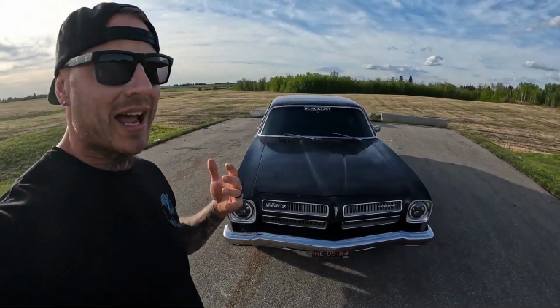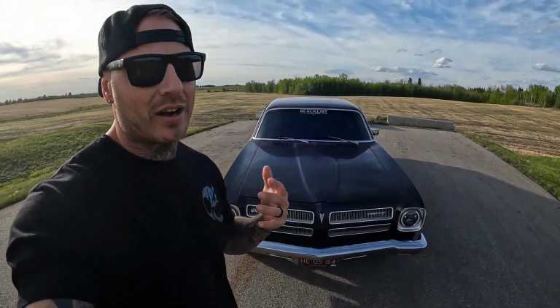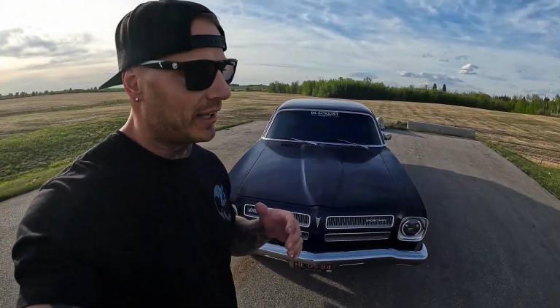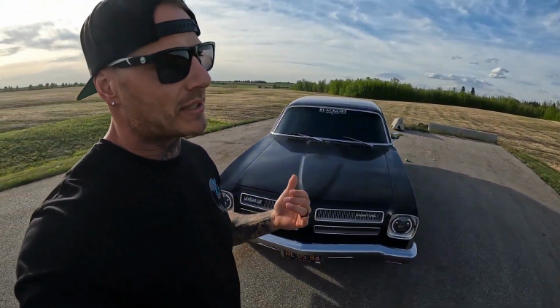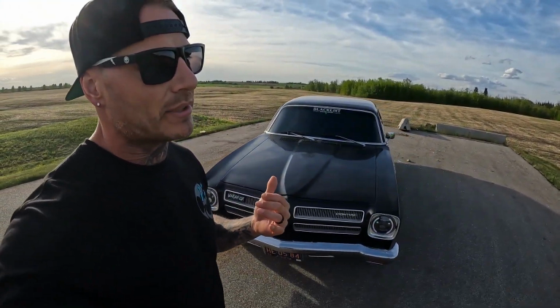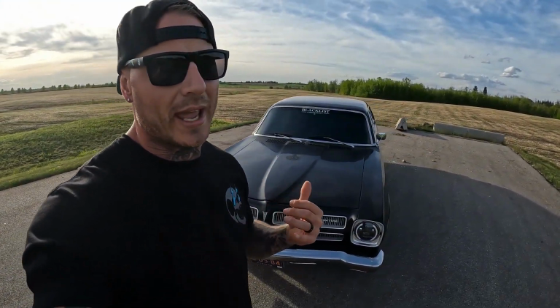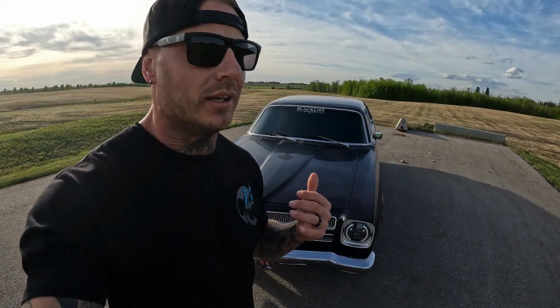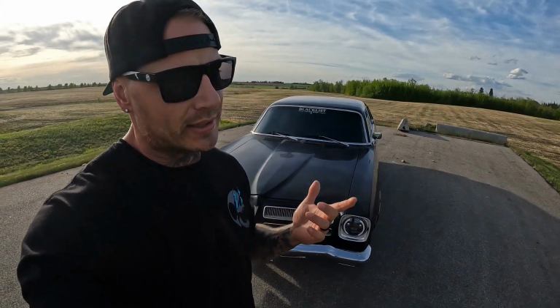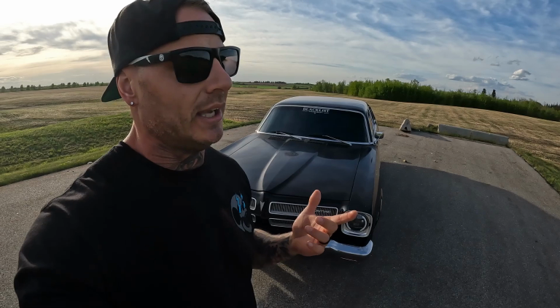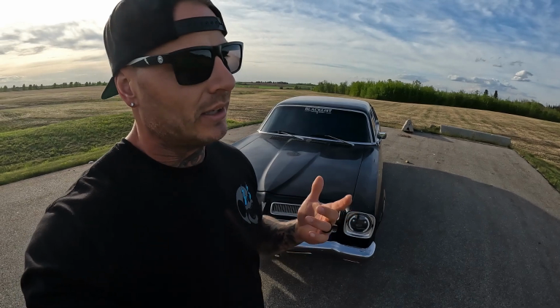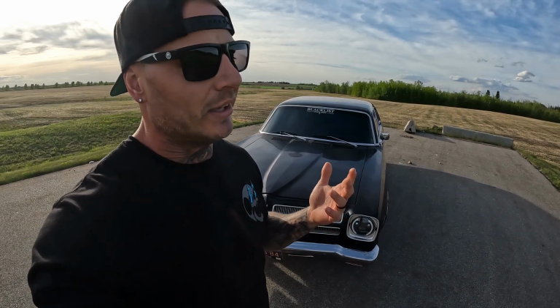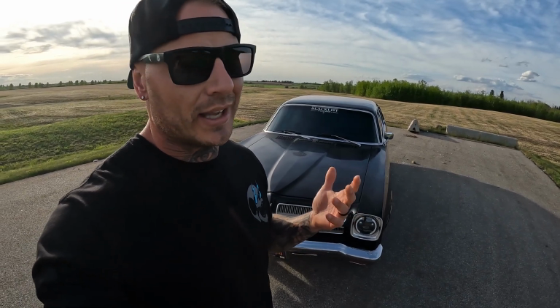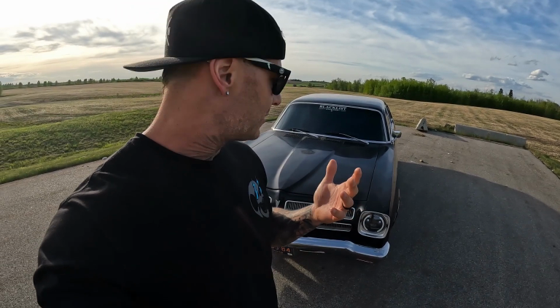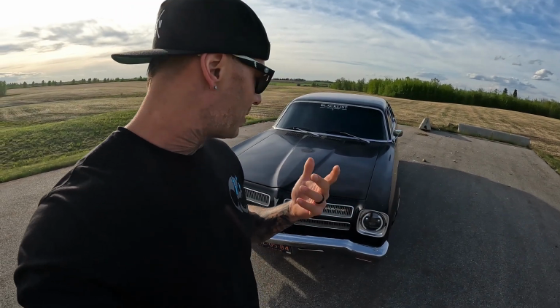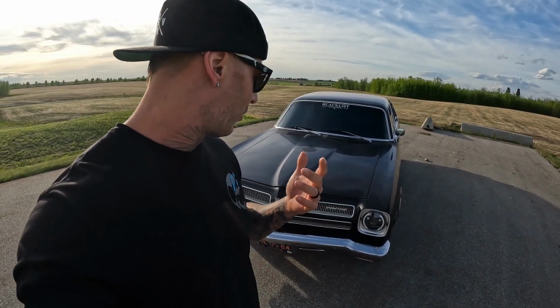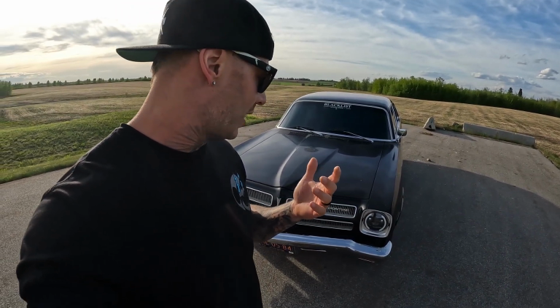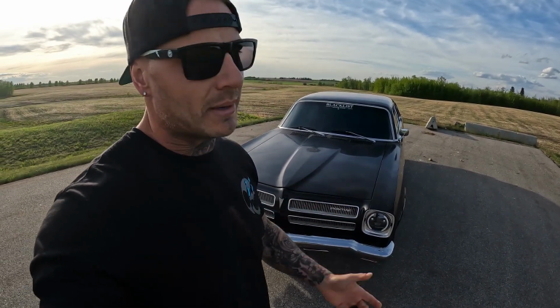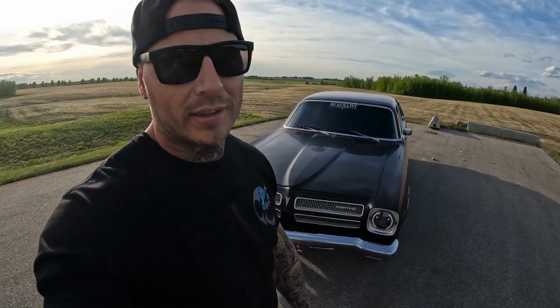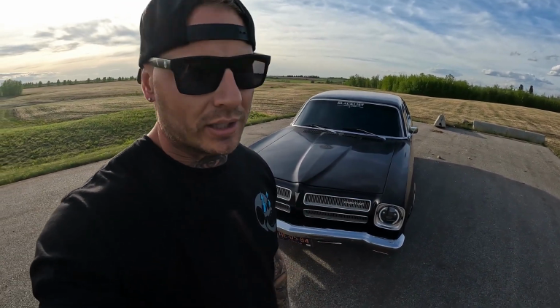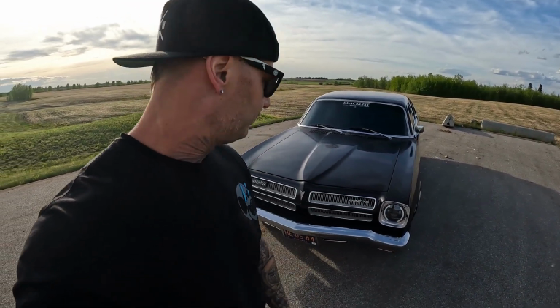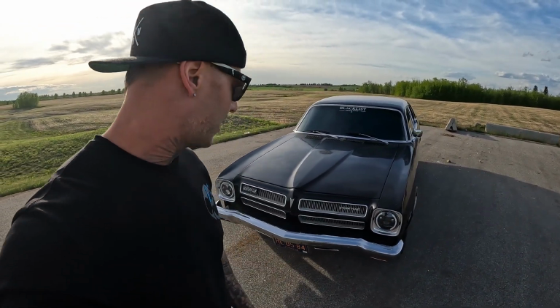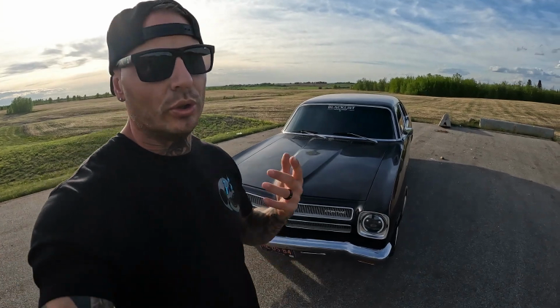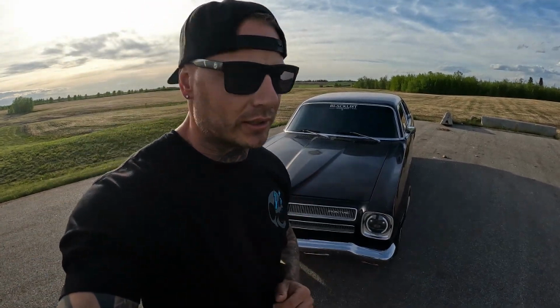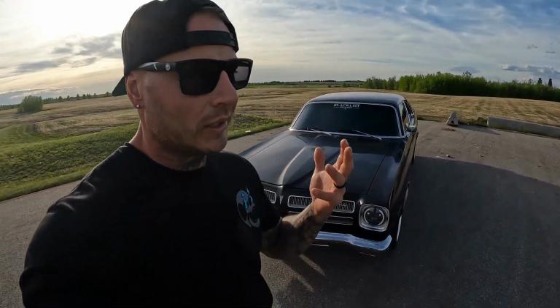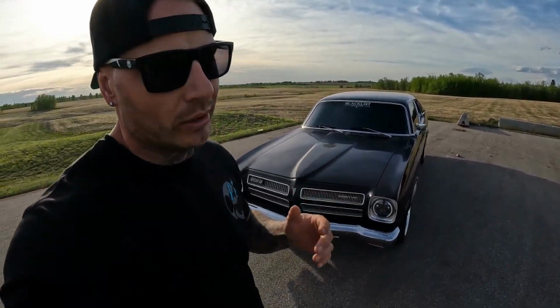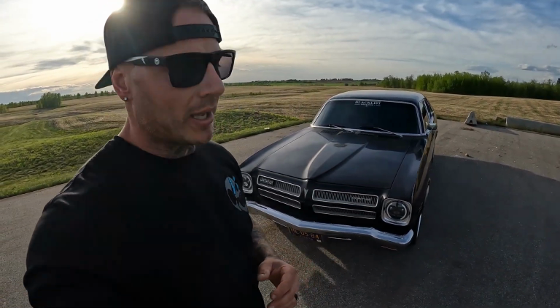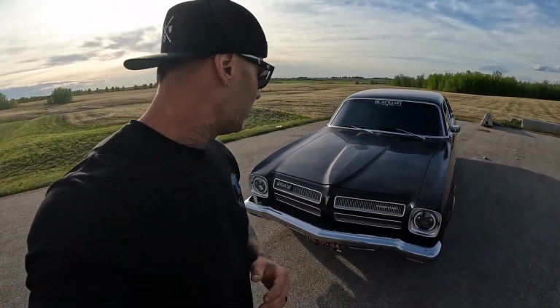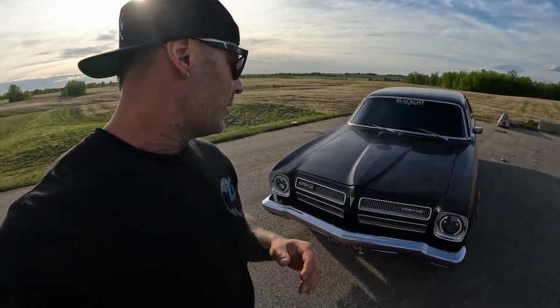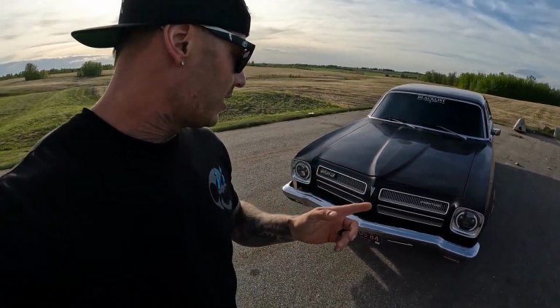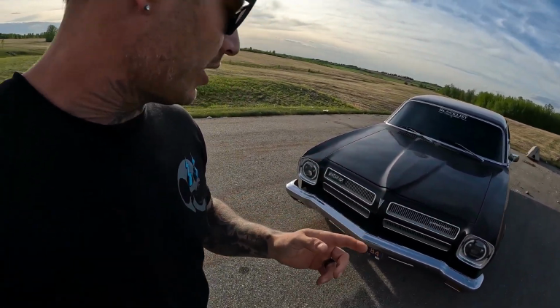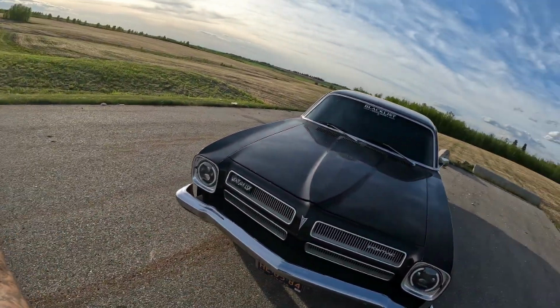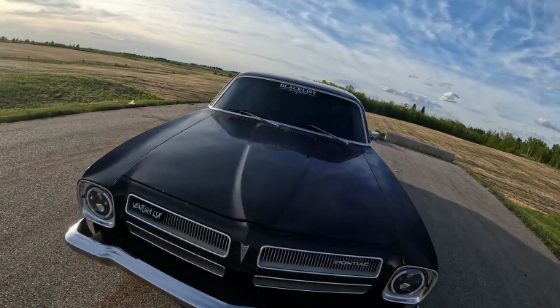I was like, it's not good enough. It's got a Sloppy Stage 2 cam in it, the heads like I said. Other than that it's pretty much all the performance I've done — I had mid-length headers on it and true dual exhaust. Anyway, so I threw the ON3 turbo on it.